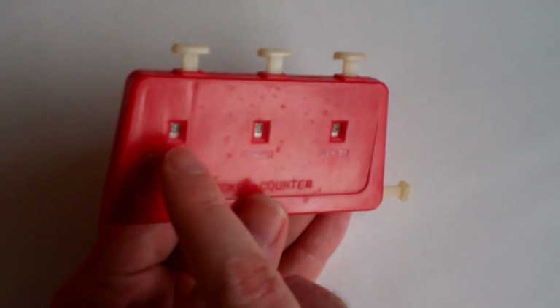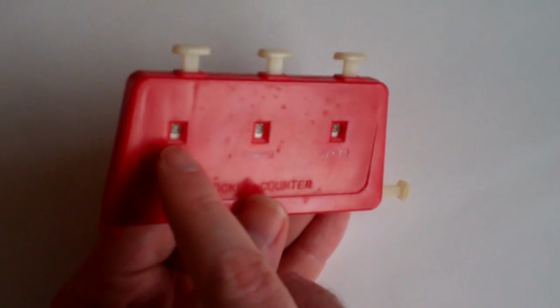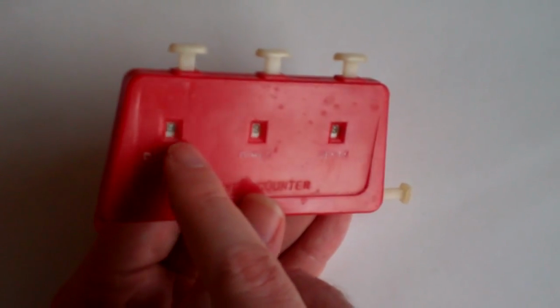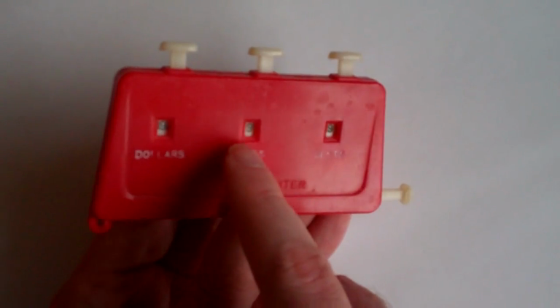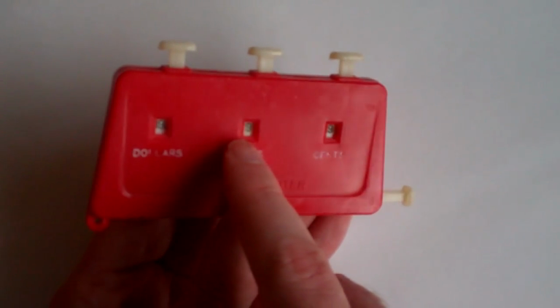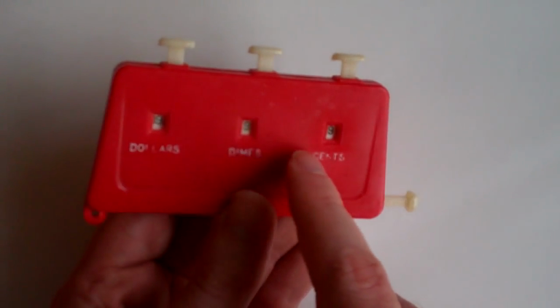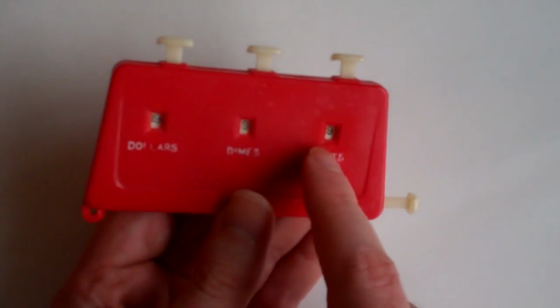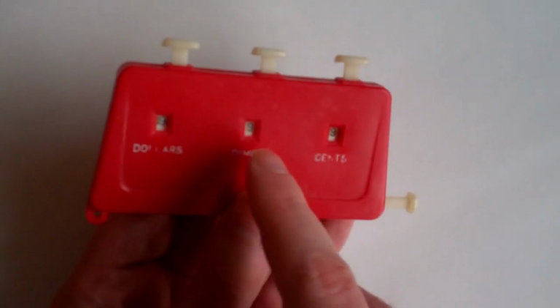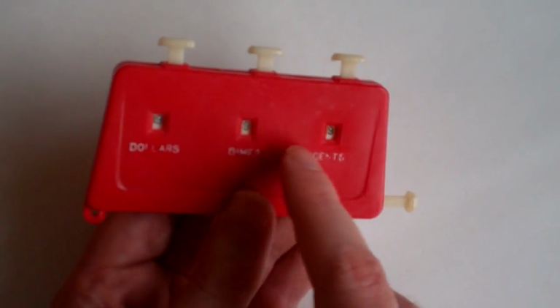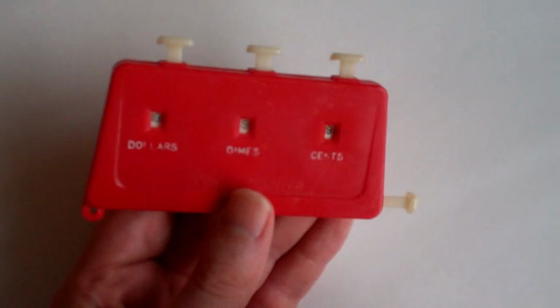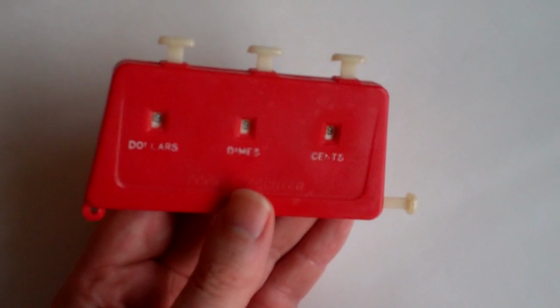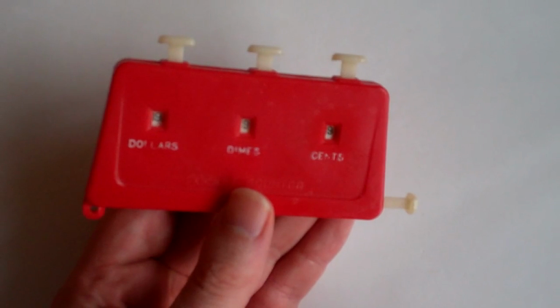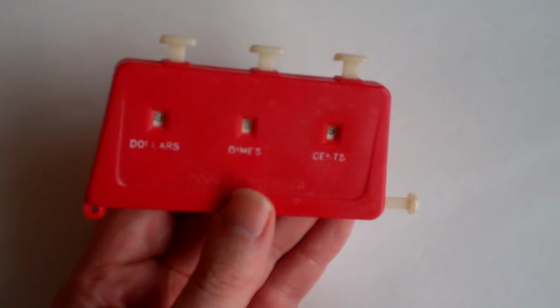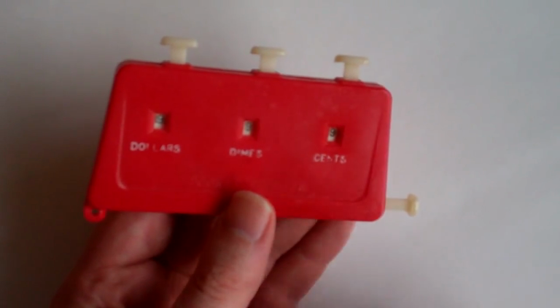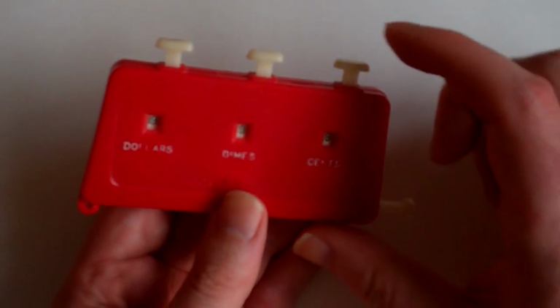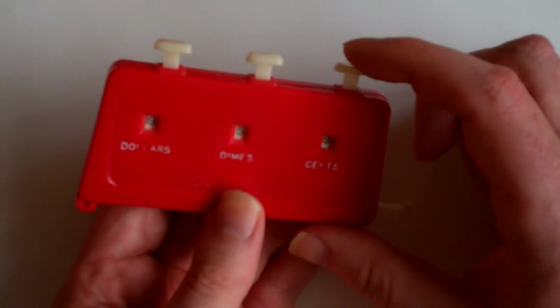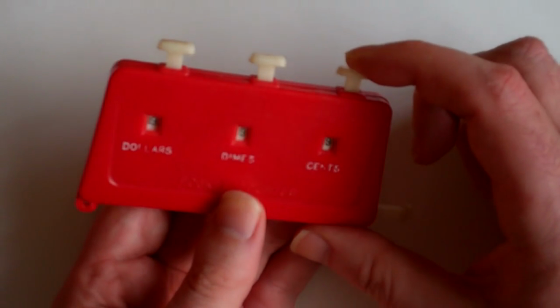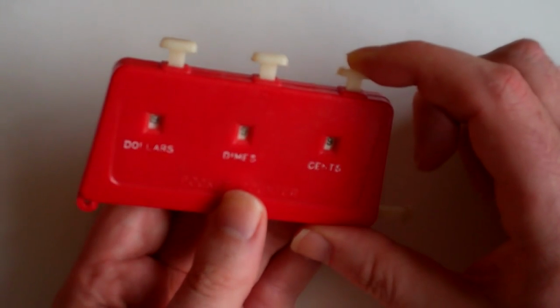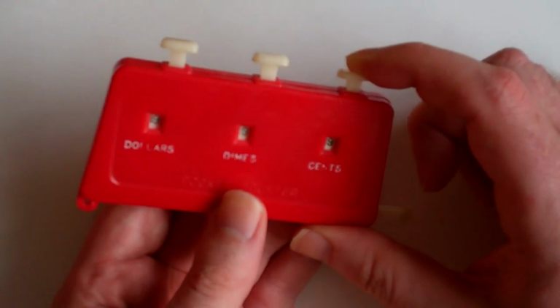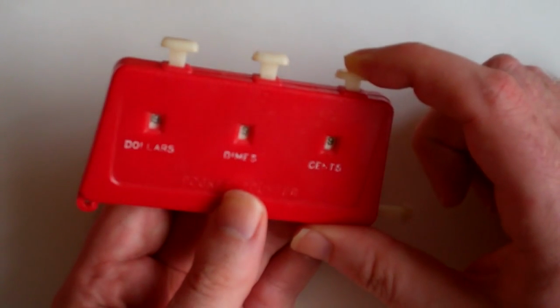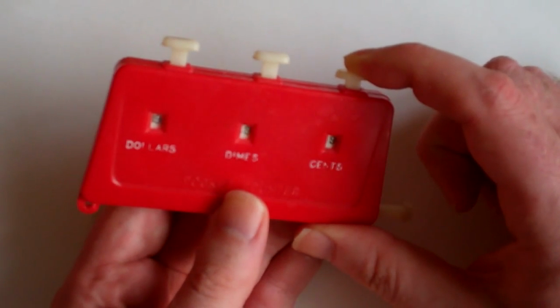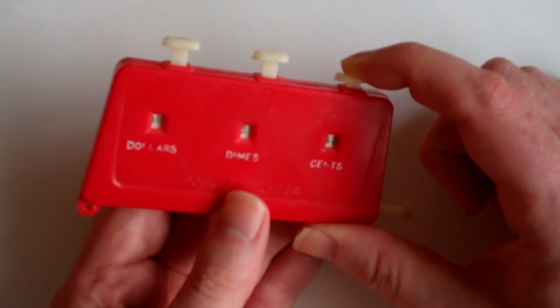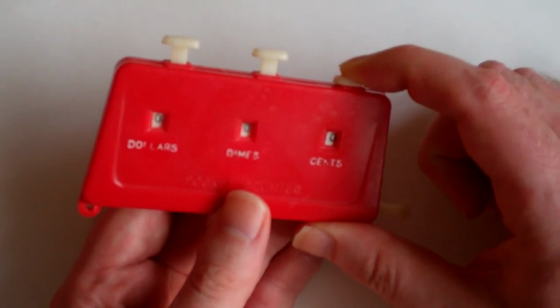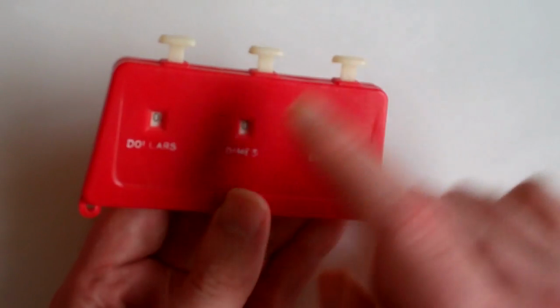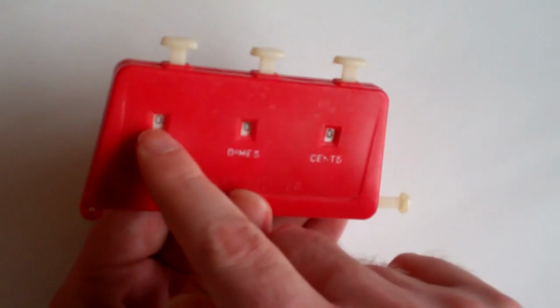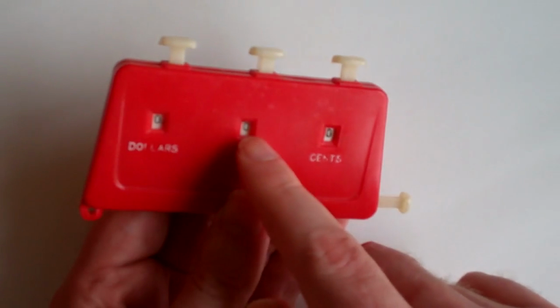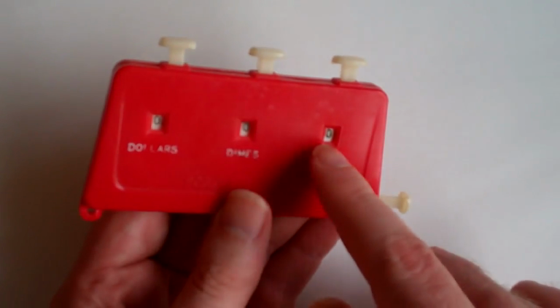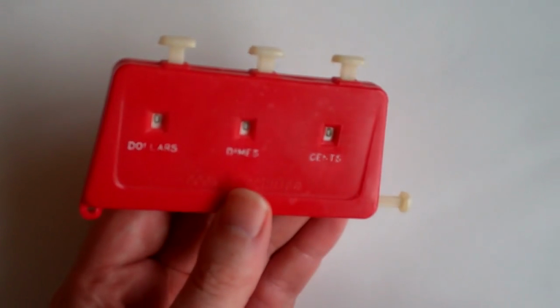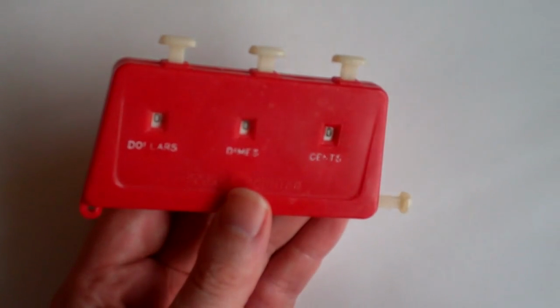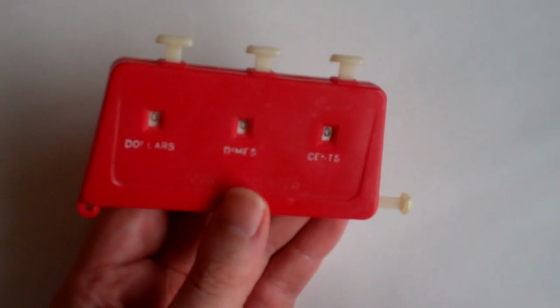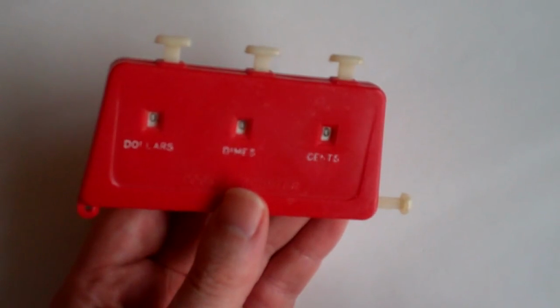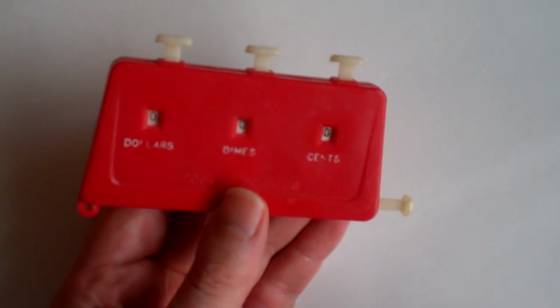It now says 19 dollars, nine dimes, and nine cents. Then you press the first button to make it overflow so that it reads zeros all the way through.